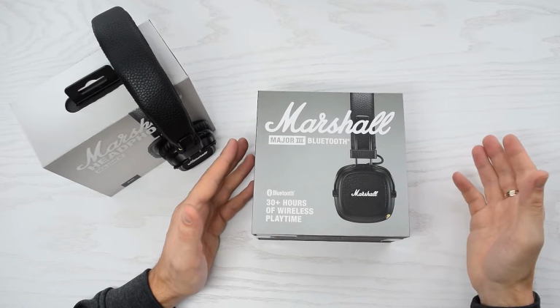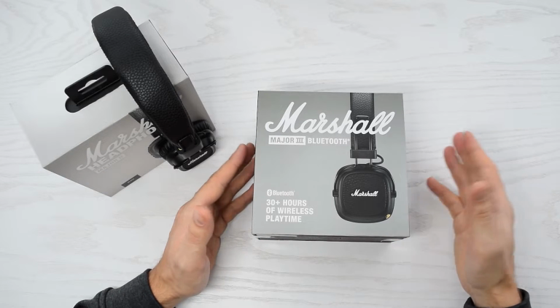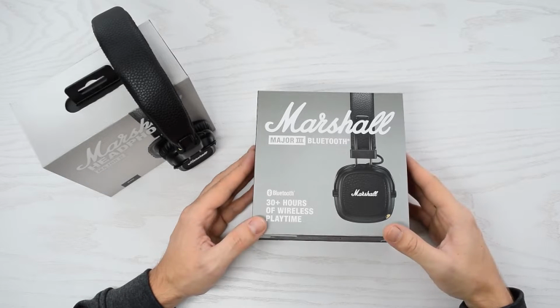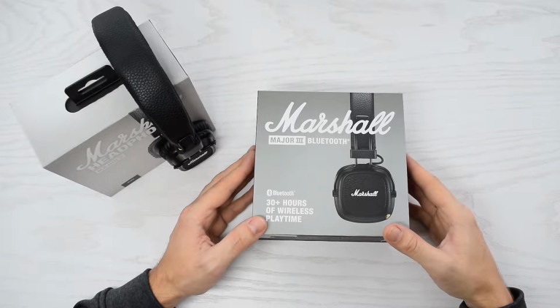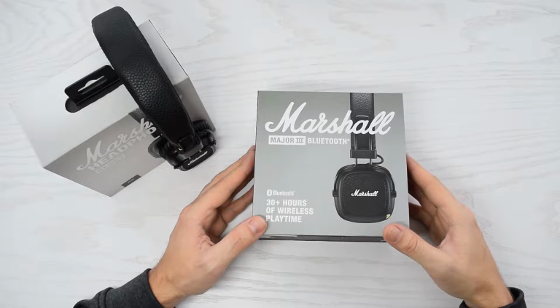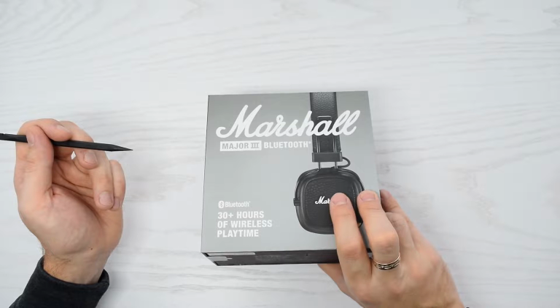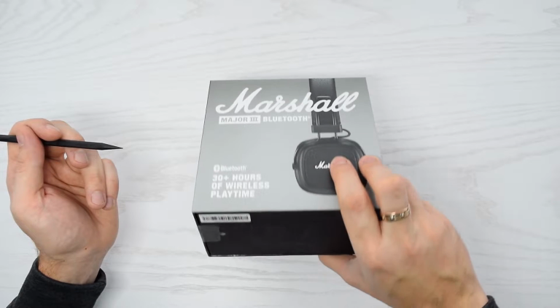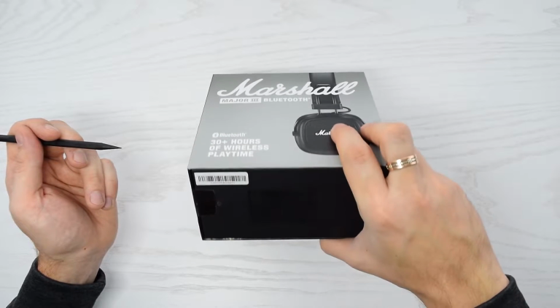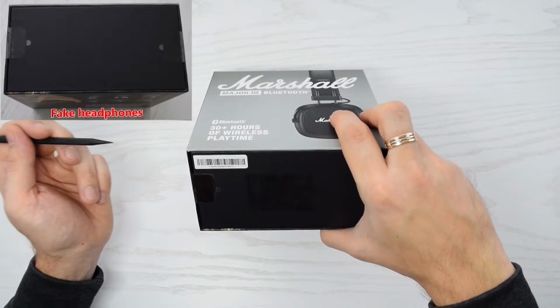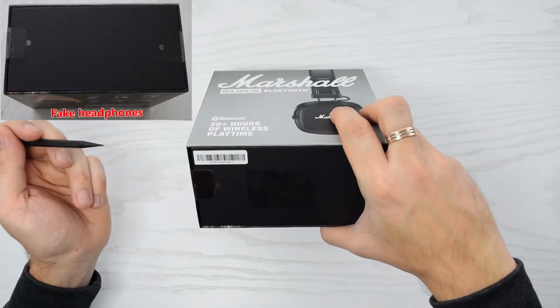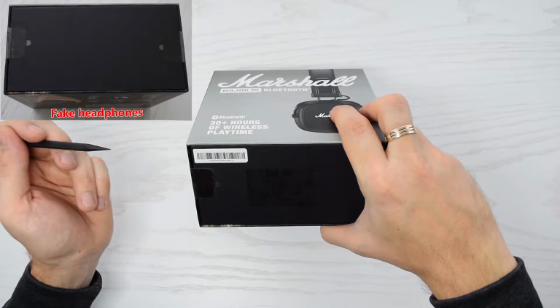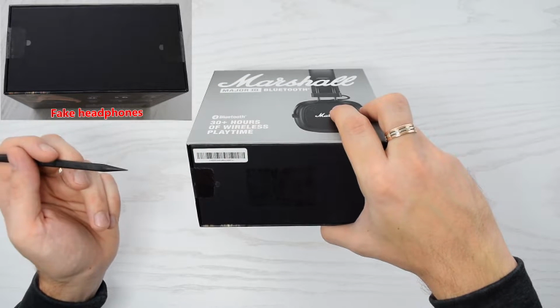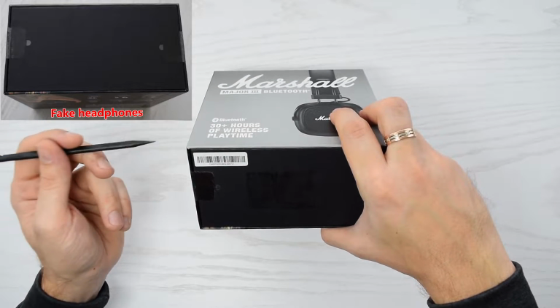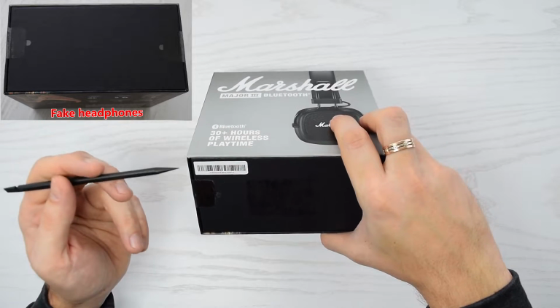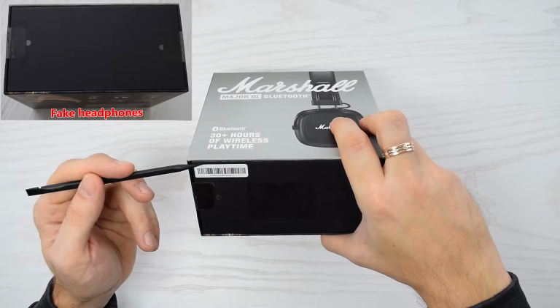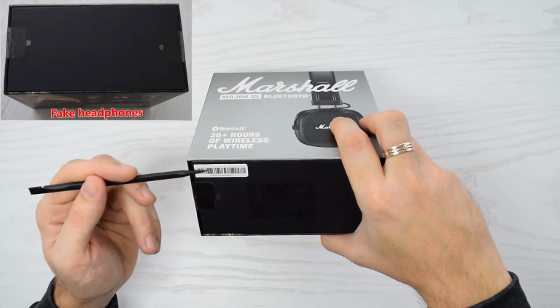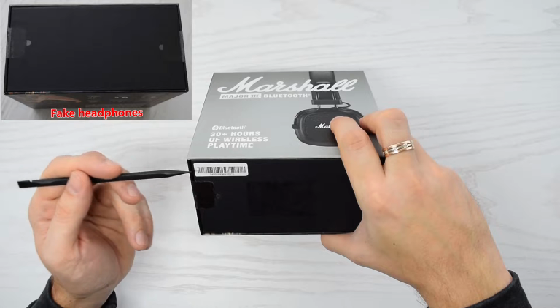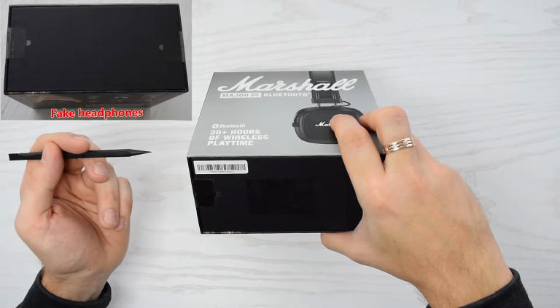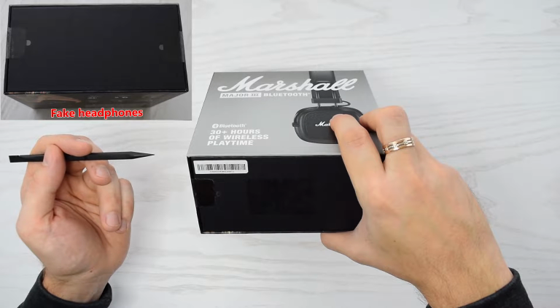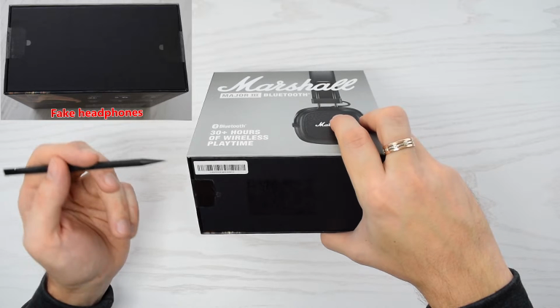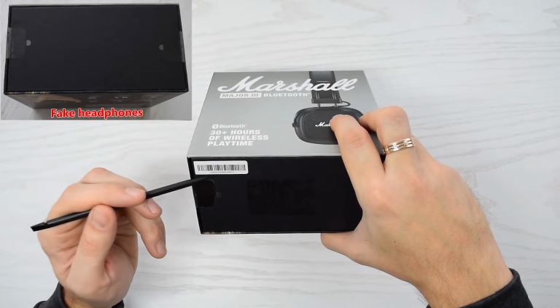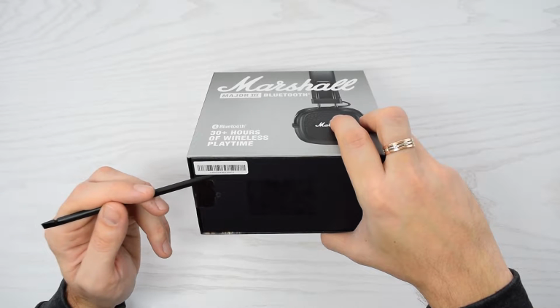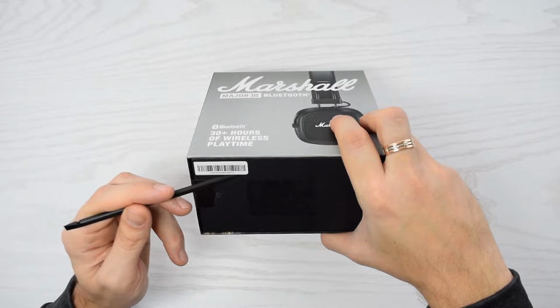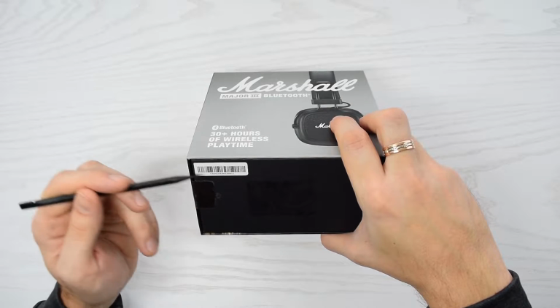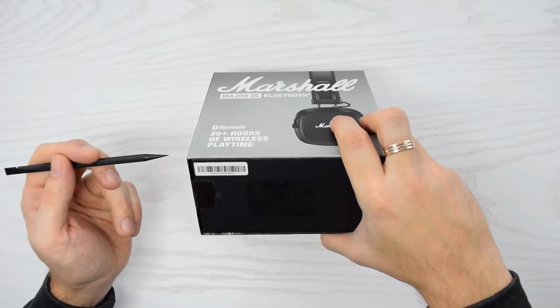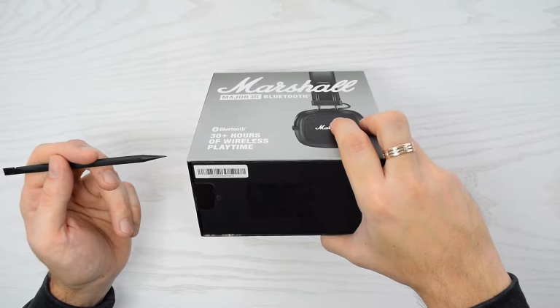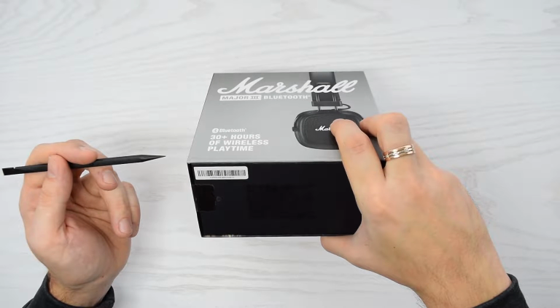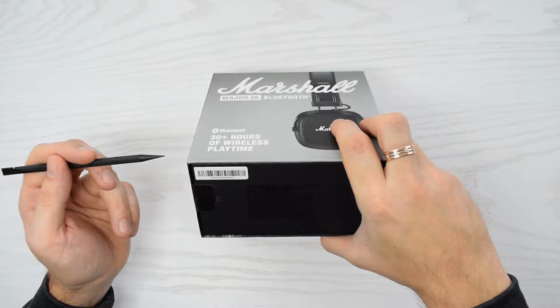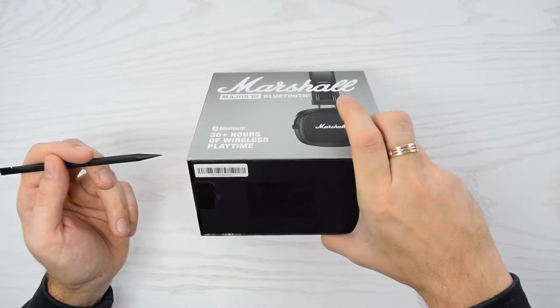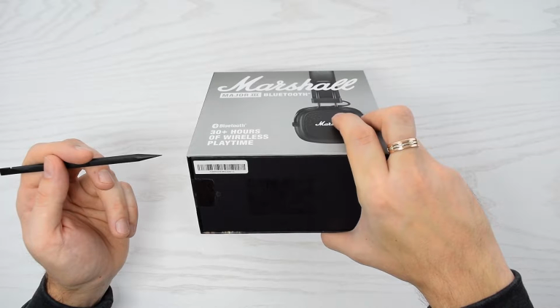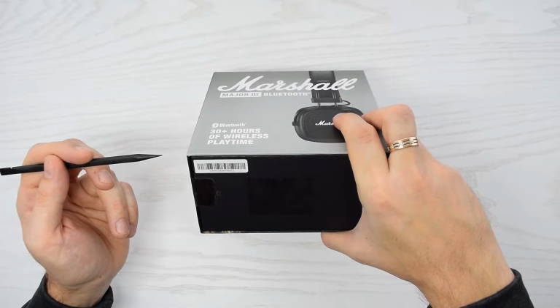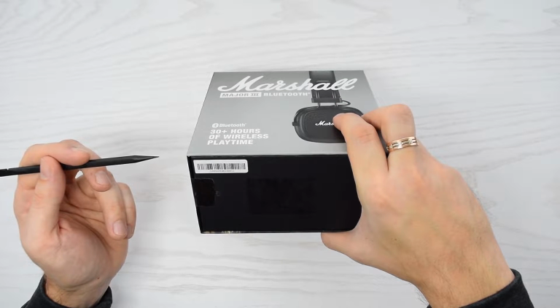It's still very easy to spot the difference. First of all, let's take a look at the bottom of the box. The original product comes with a serial number sticker. This serial number must correspond with the QR code located on the right speaker.